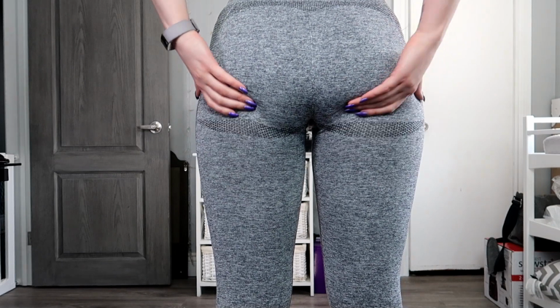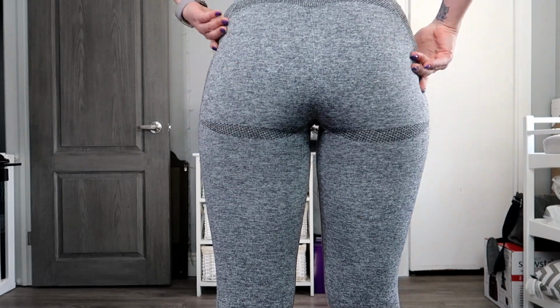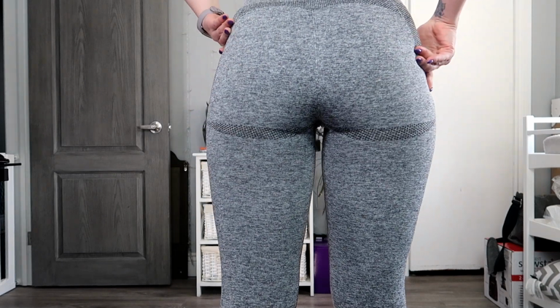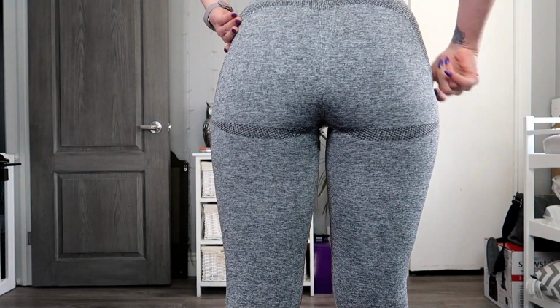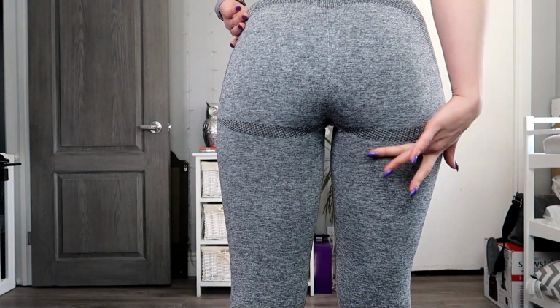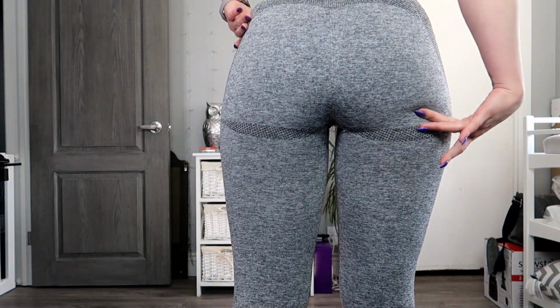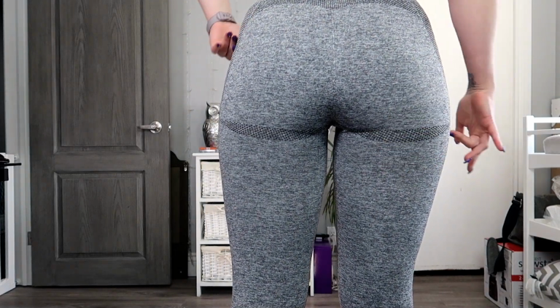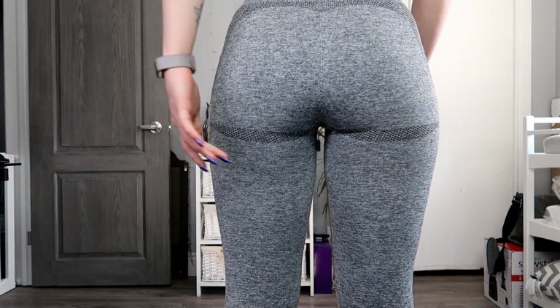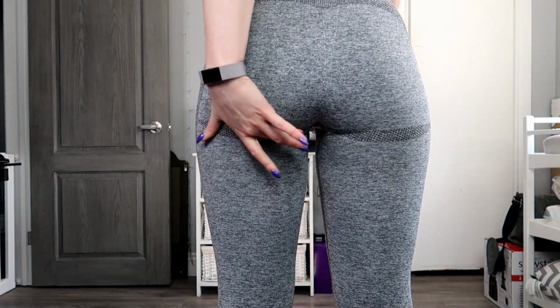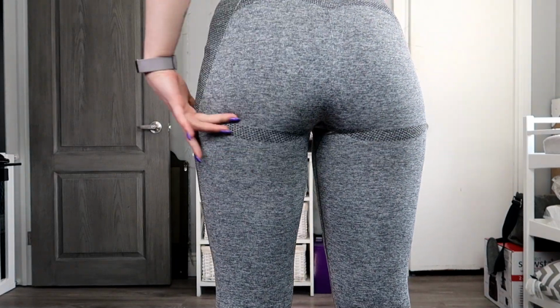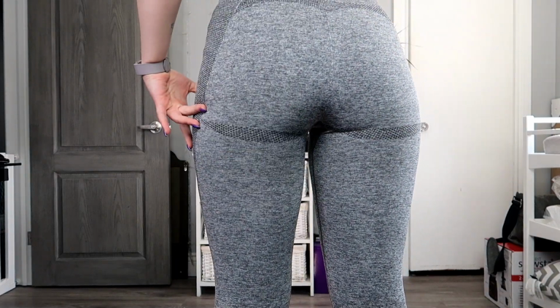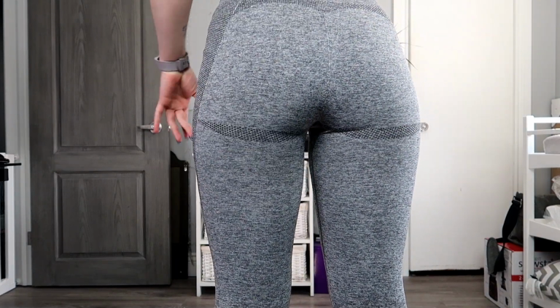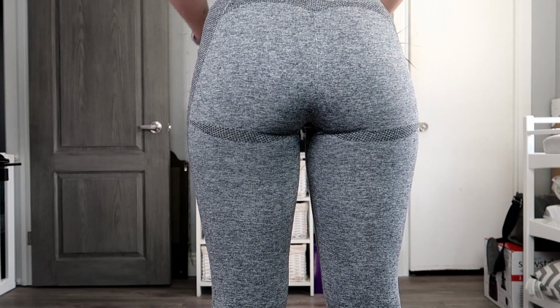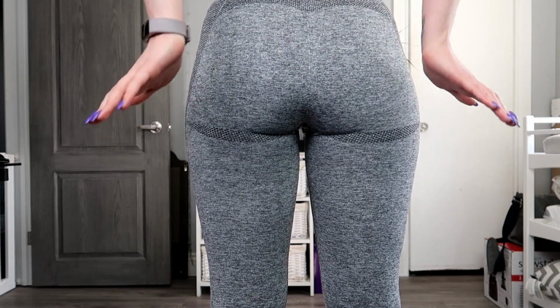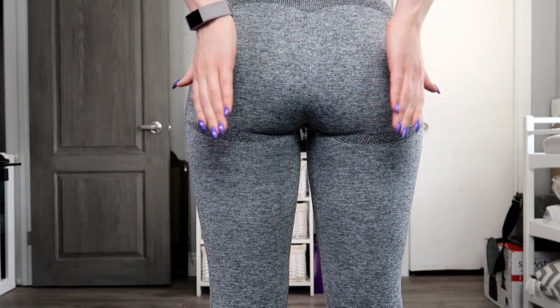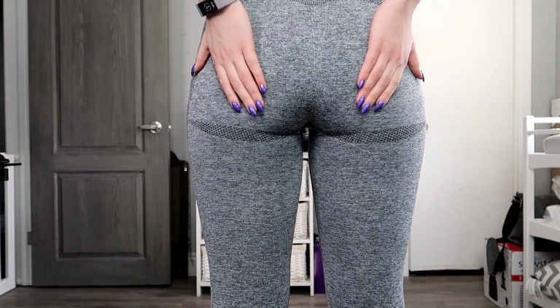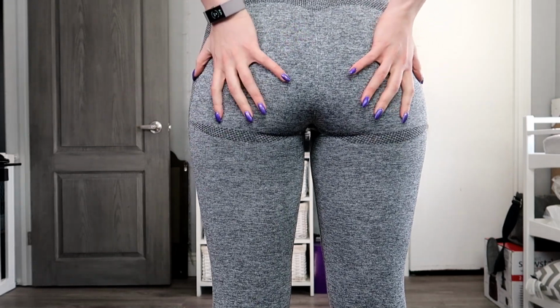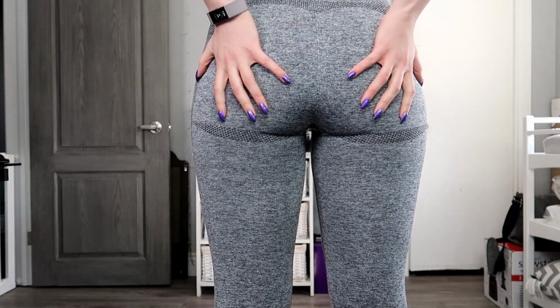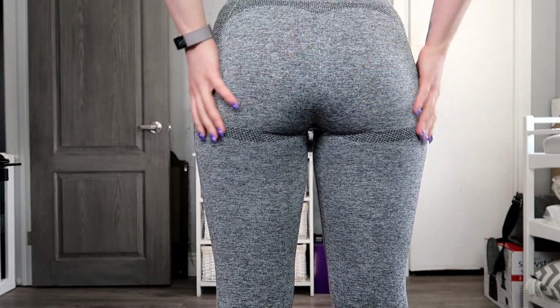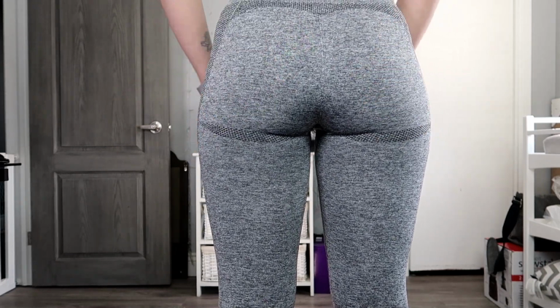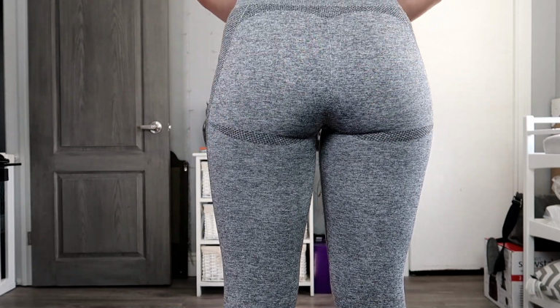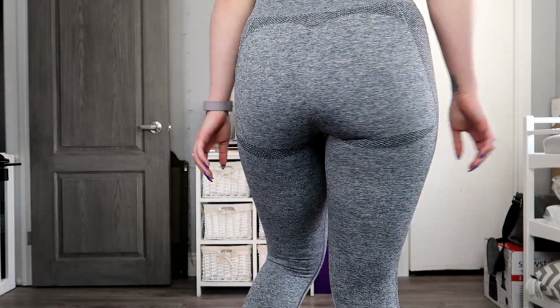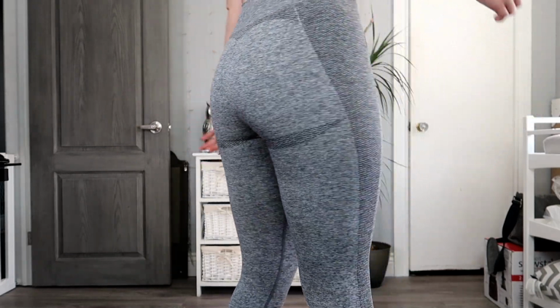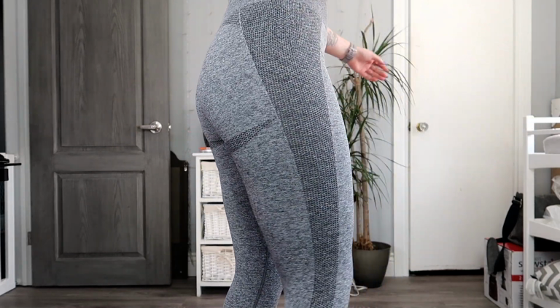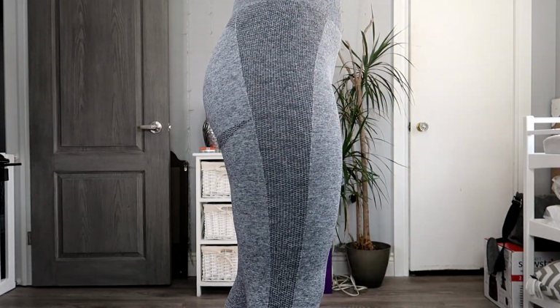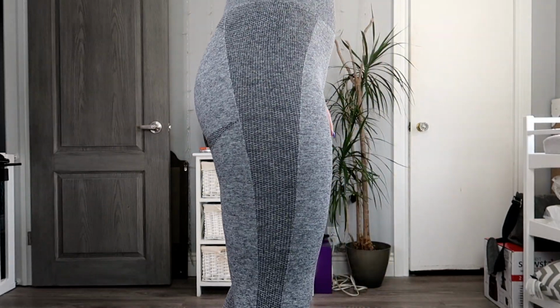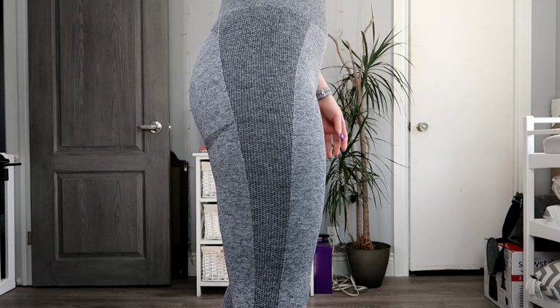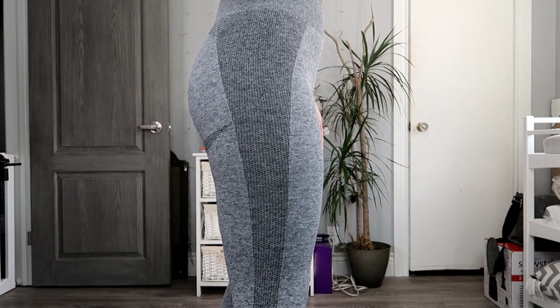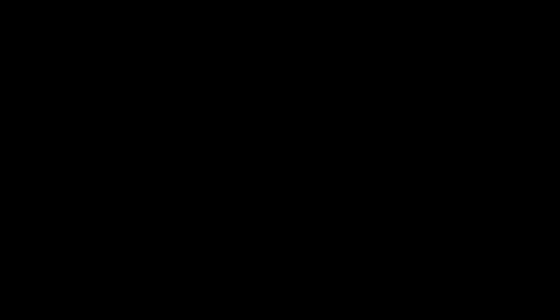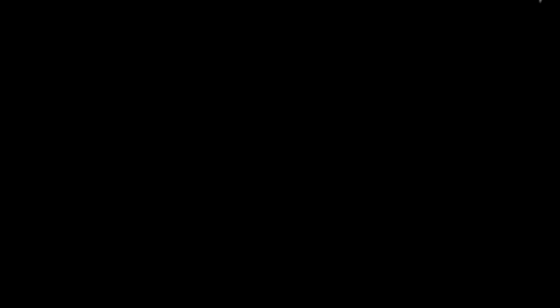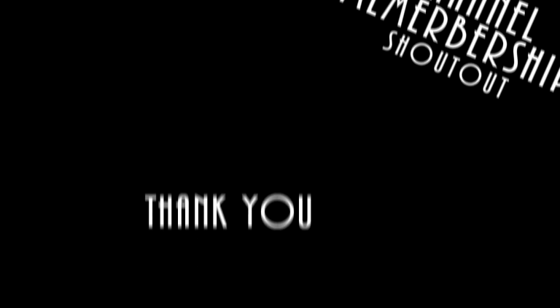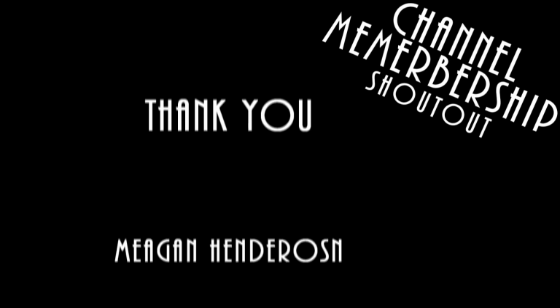I love how this makes my booty look. I really hope you guys enjoyed watching this — don't forget to like, share, favorite, and subscribe to my channel to watch more of me. Until next time, stay beautiful — bye bye!